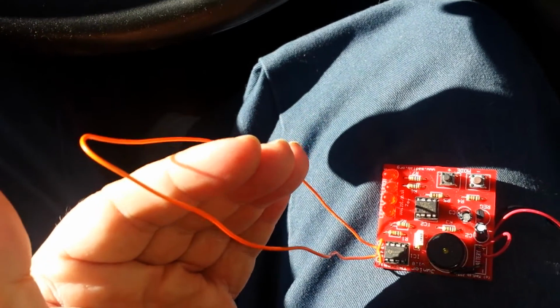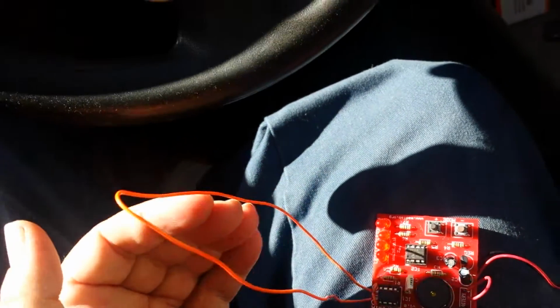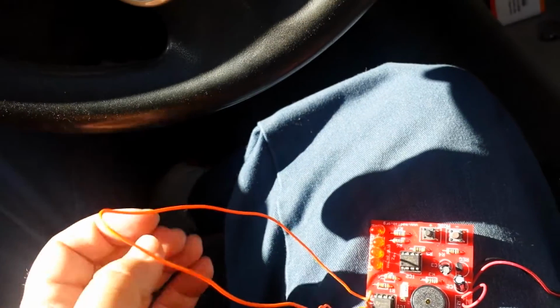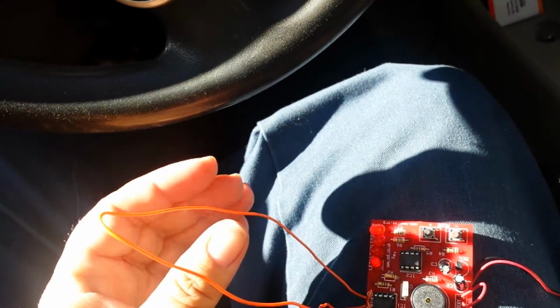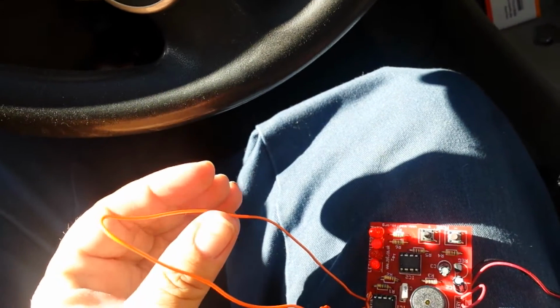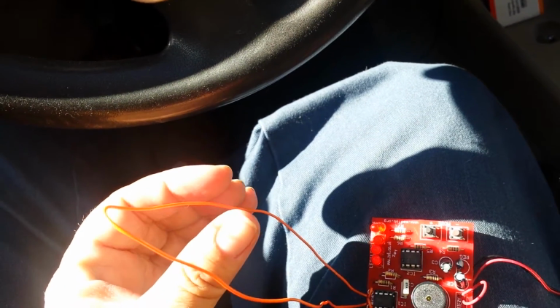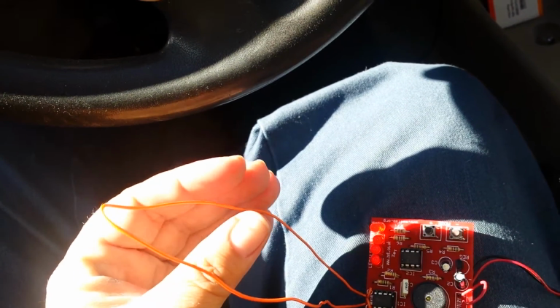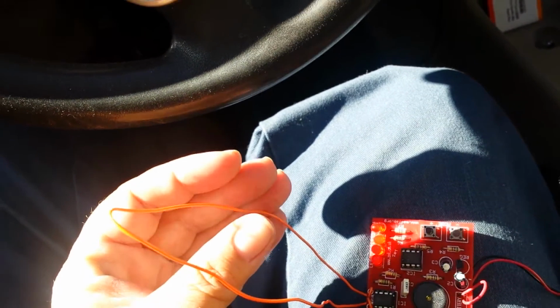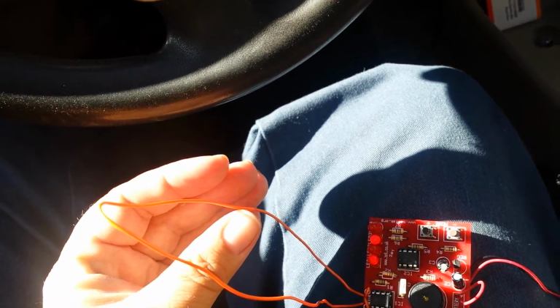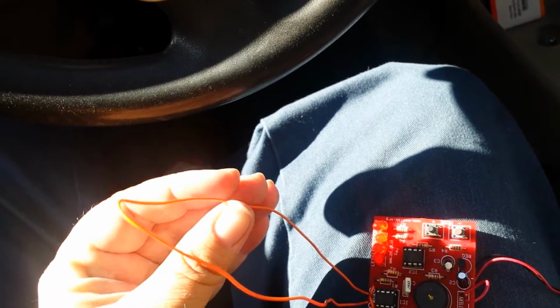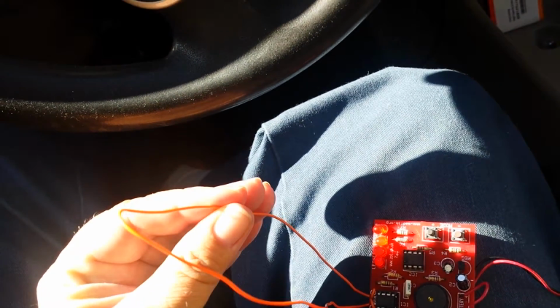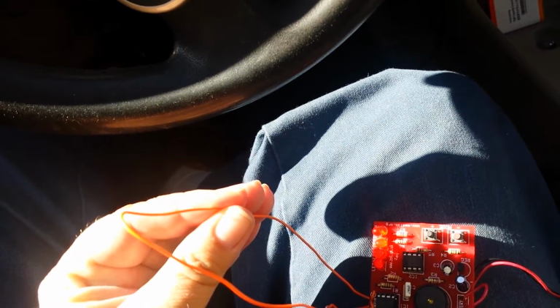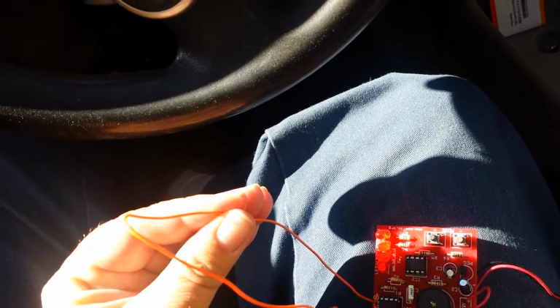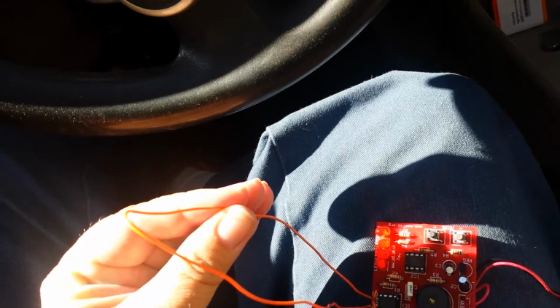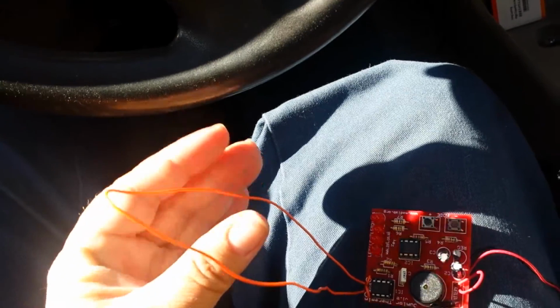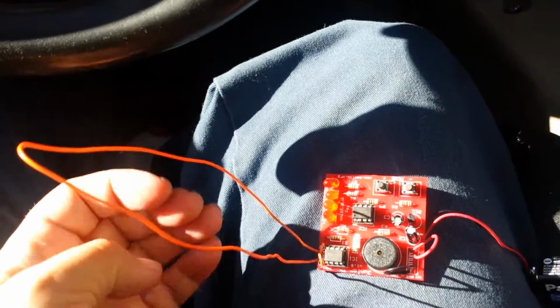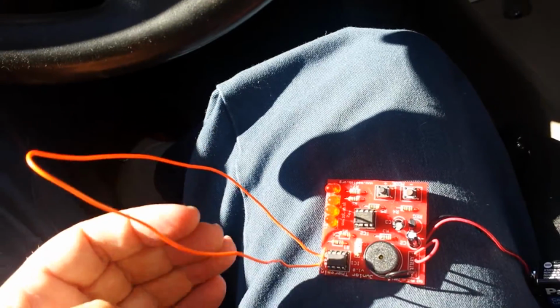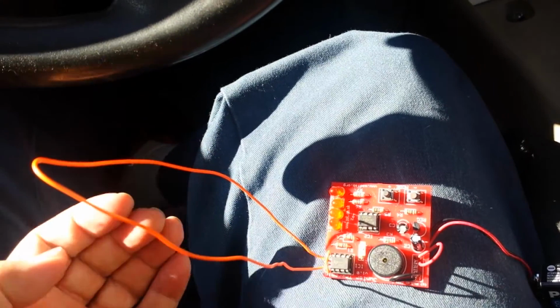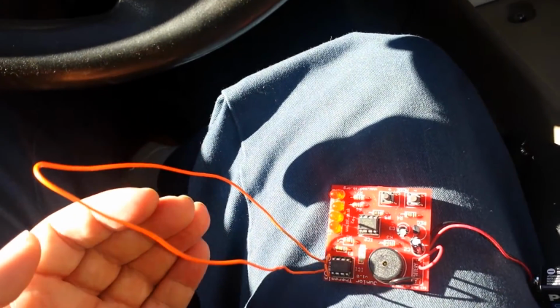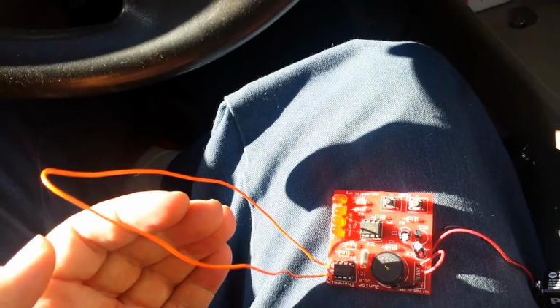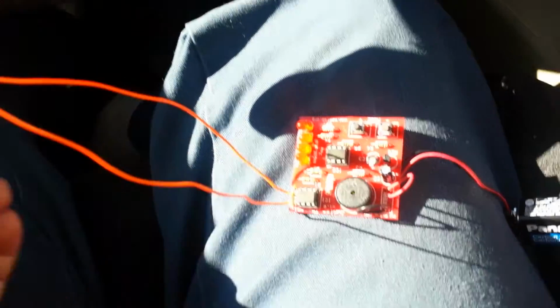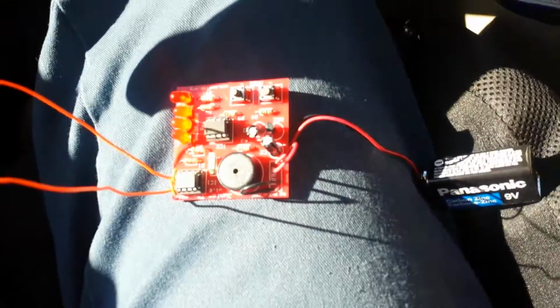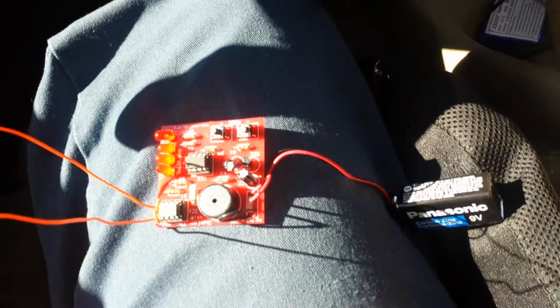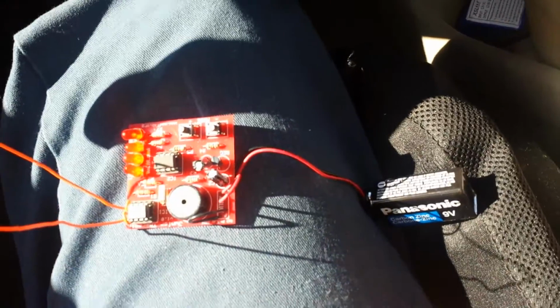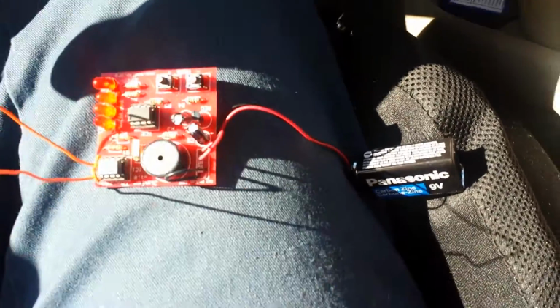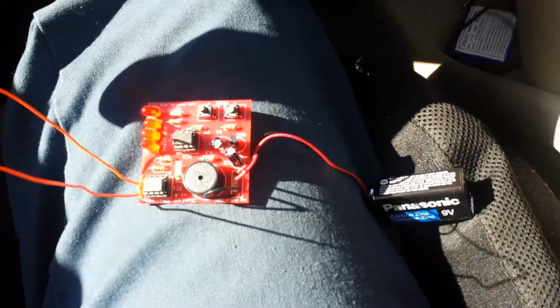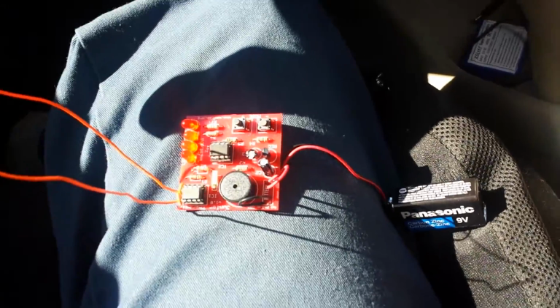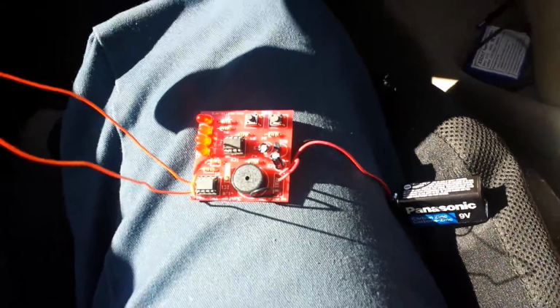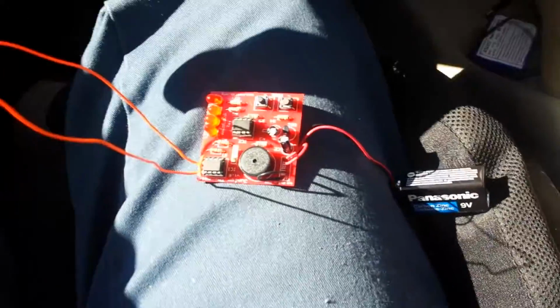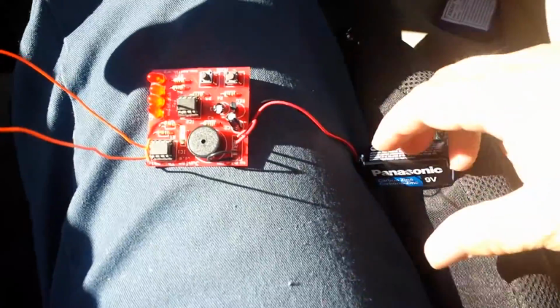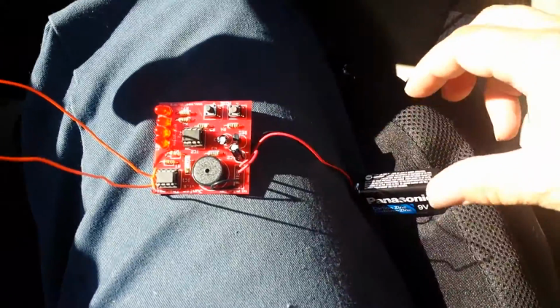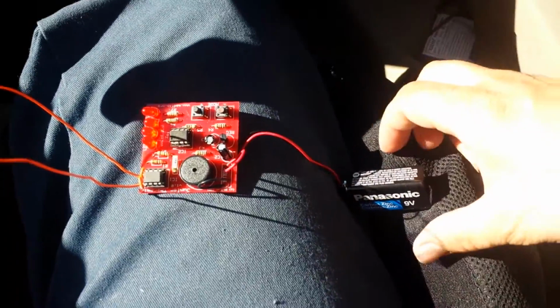If you grab the wire completely, it goes to the highest pitch. Or even if you just grab part of the circuit board or the battery.